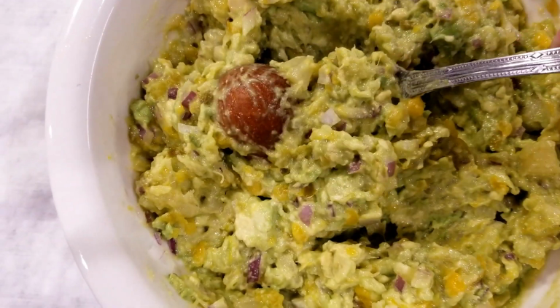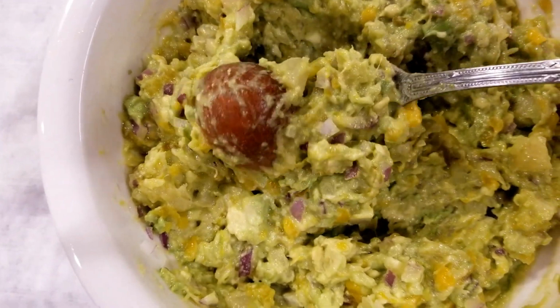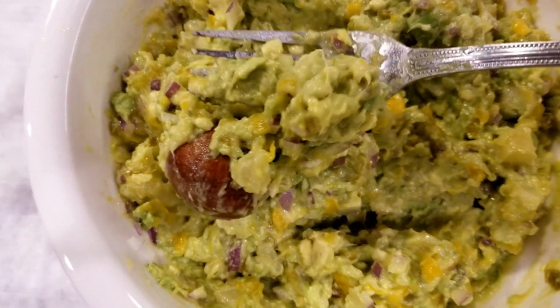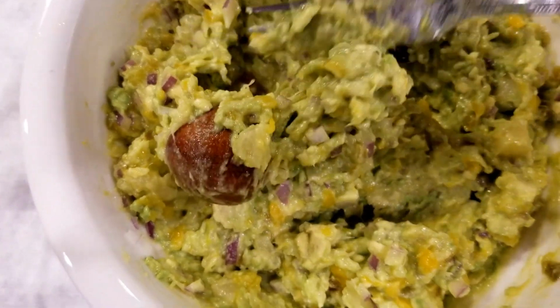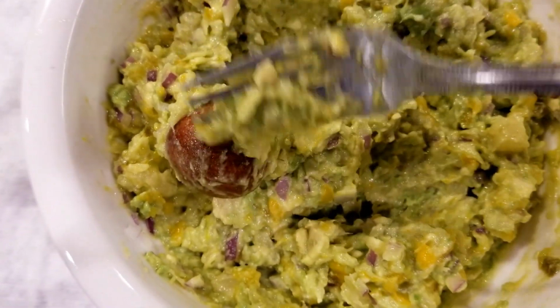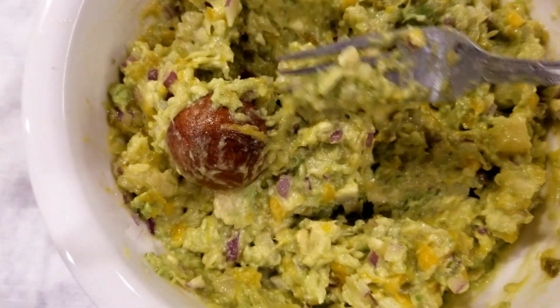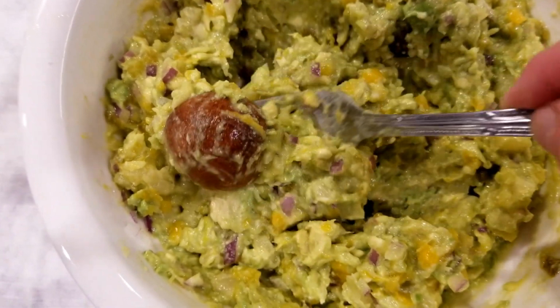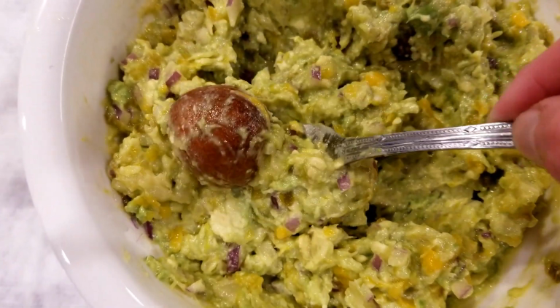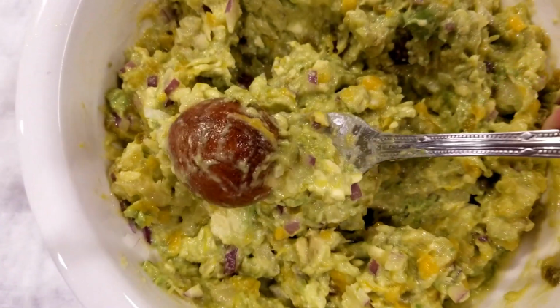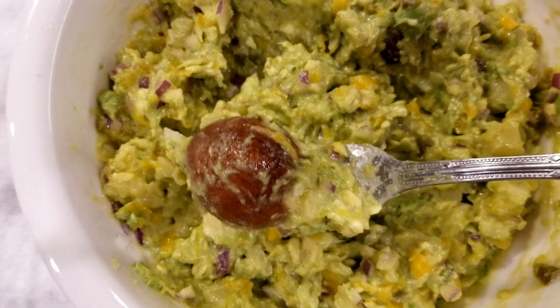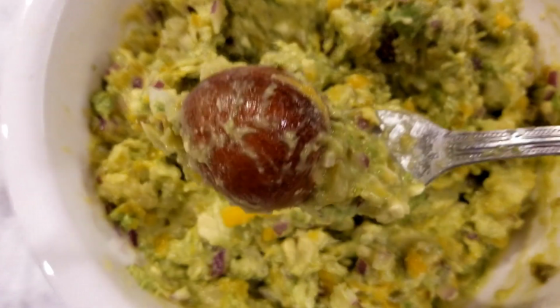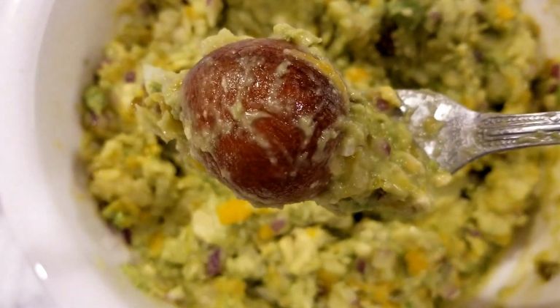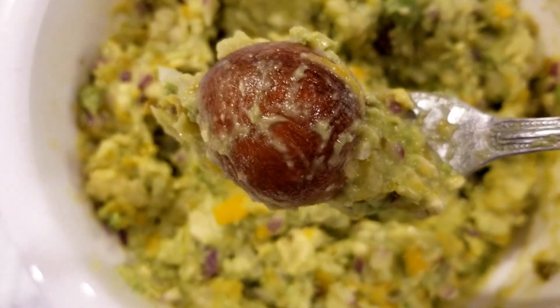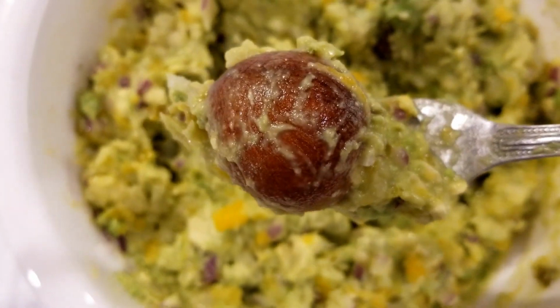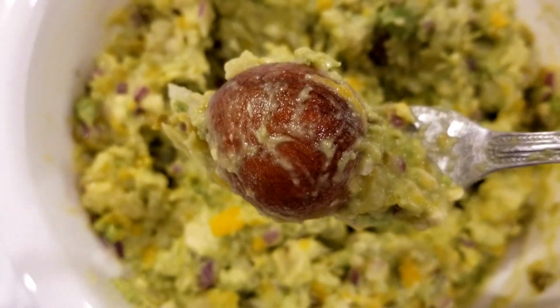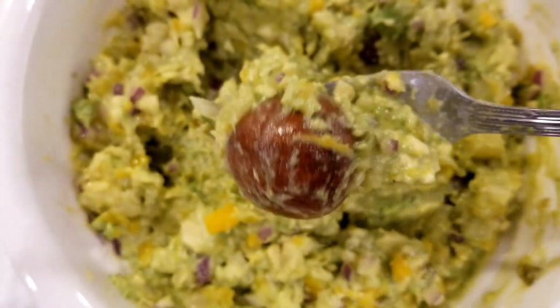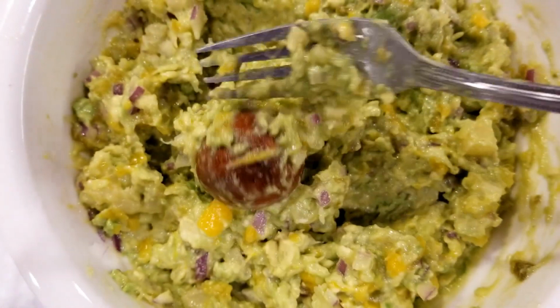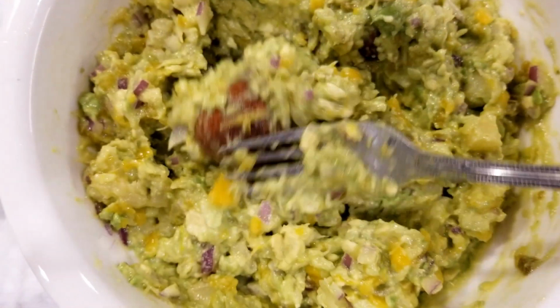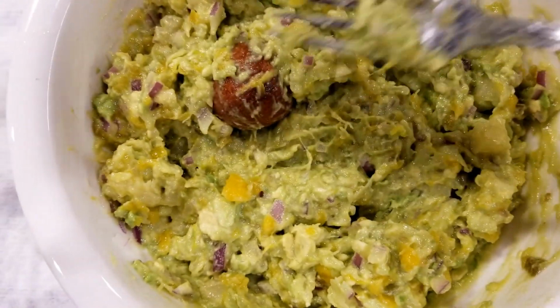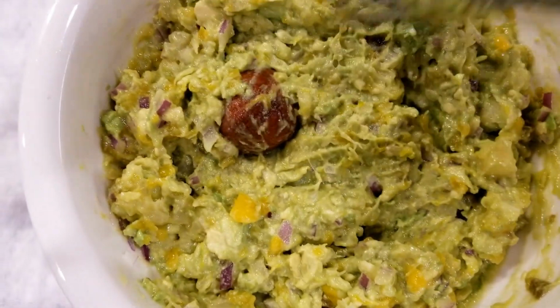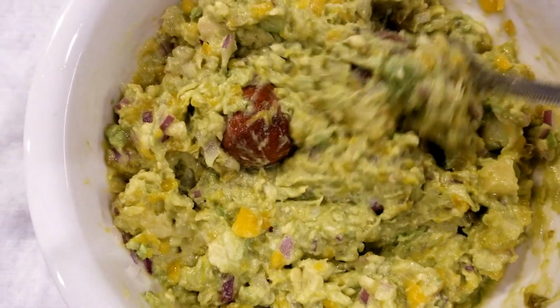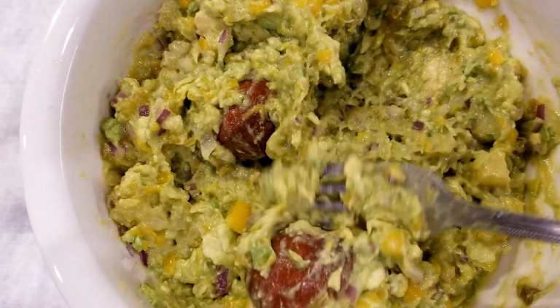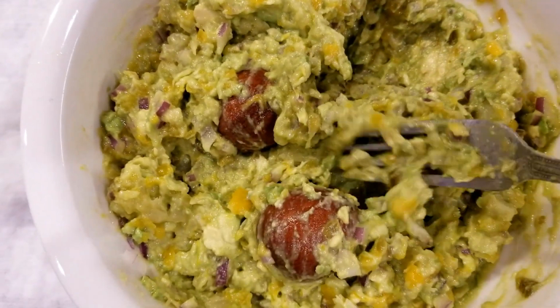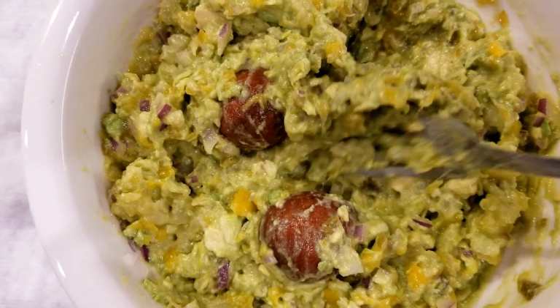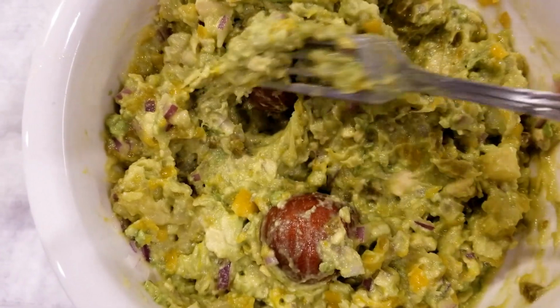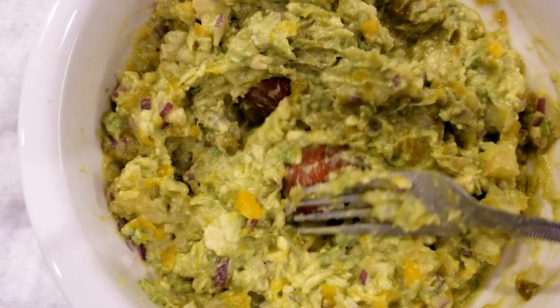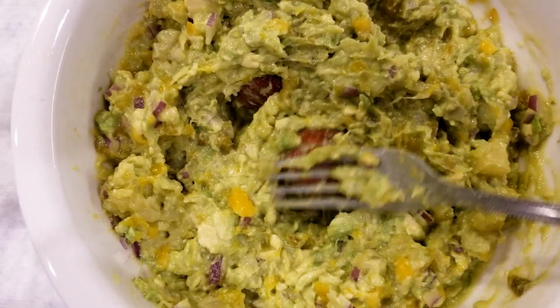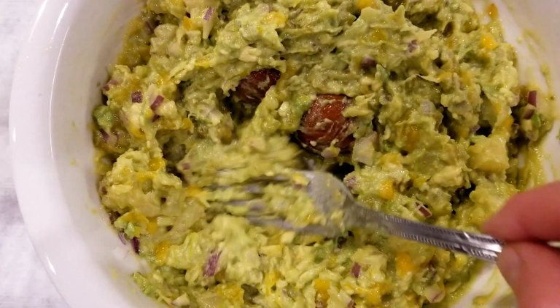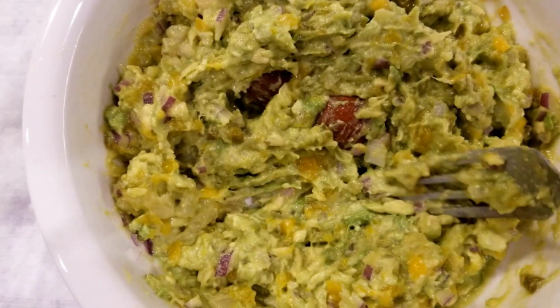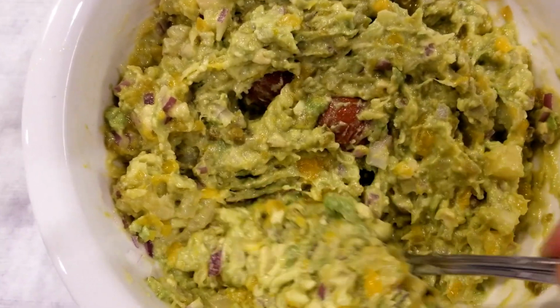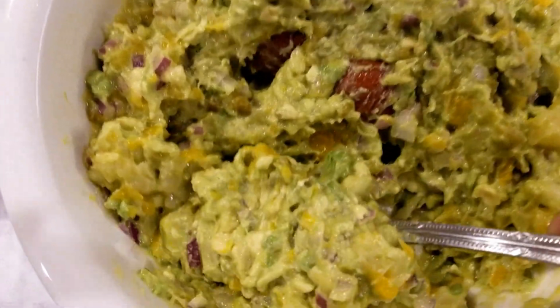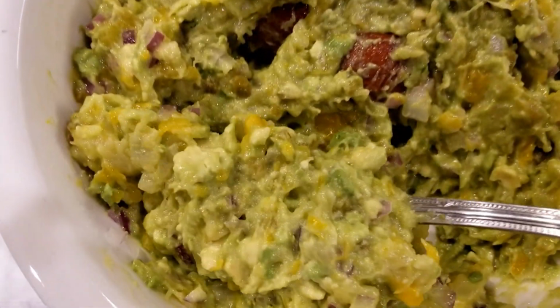I learned a quick tip: reserve the avocado pits, and once you mix your guacamole, put the pits back in. Your guacamole will last longer and stay green longer. That was something I had never heard of before.